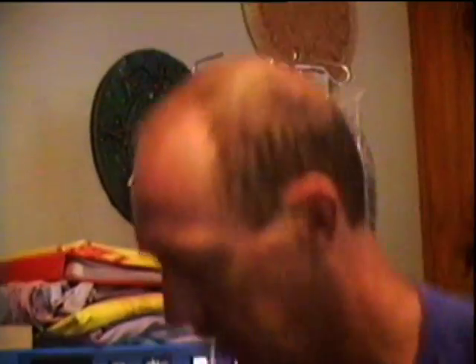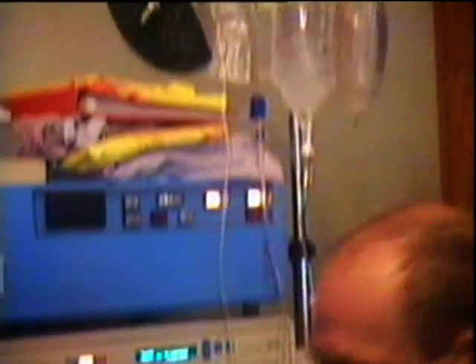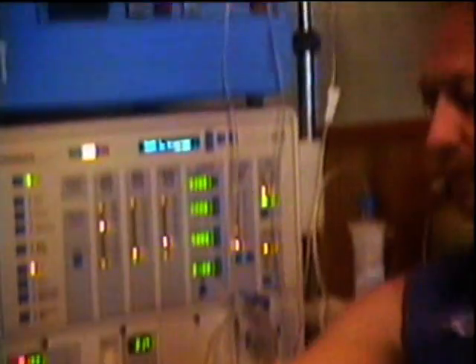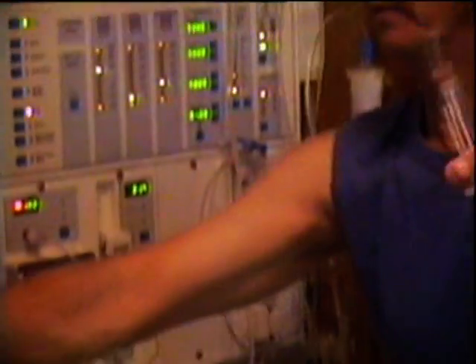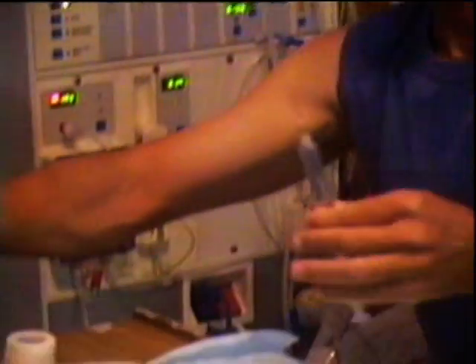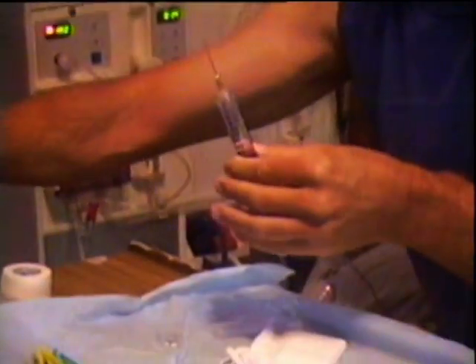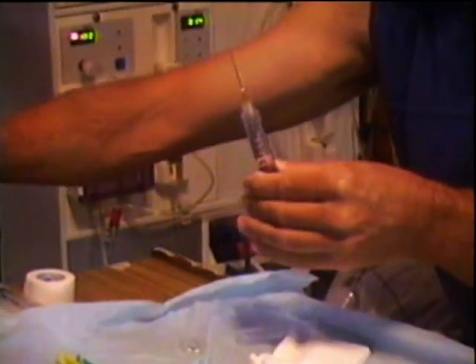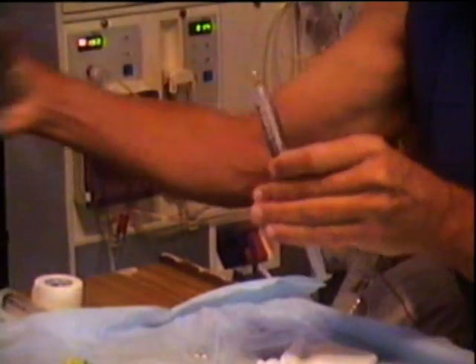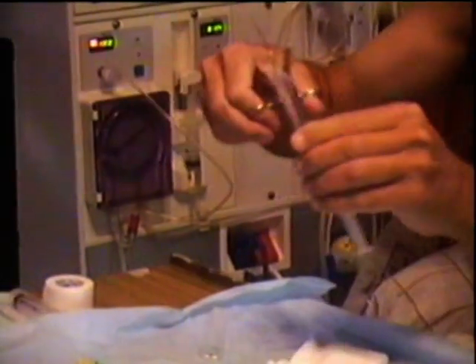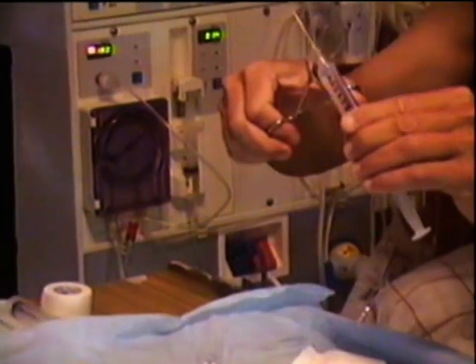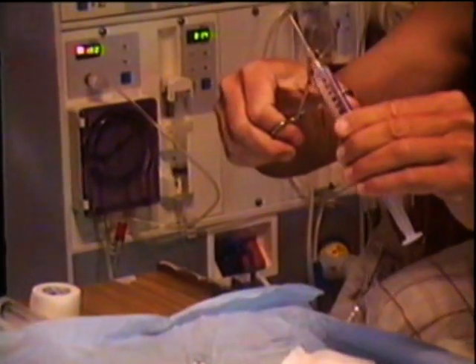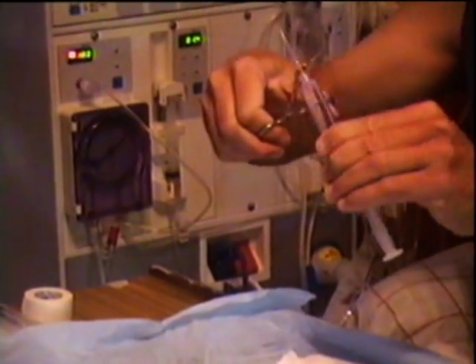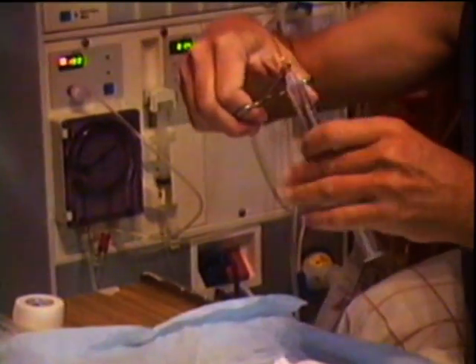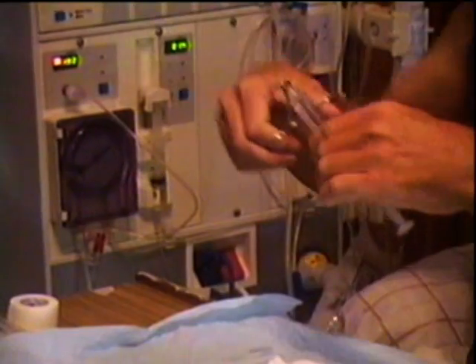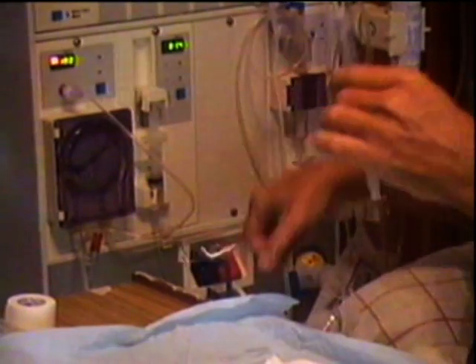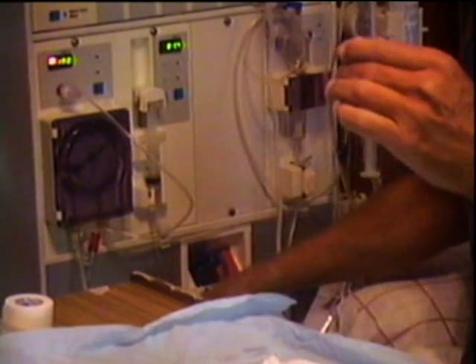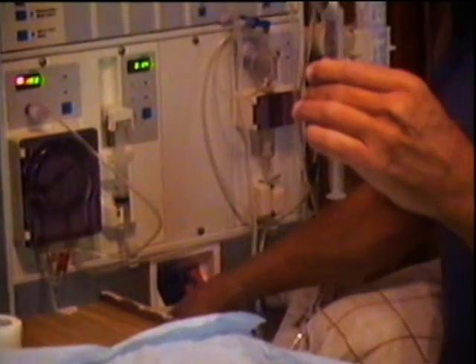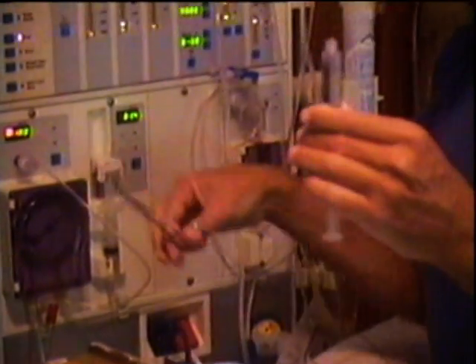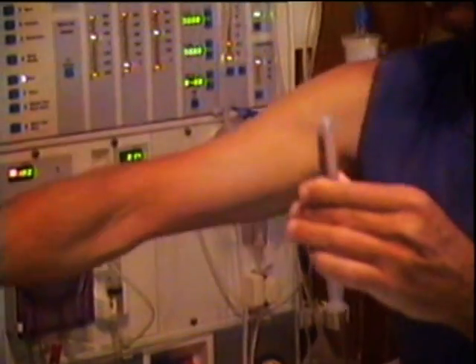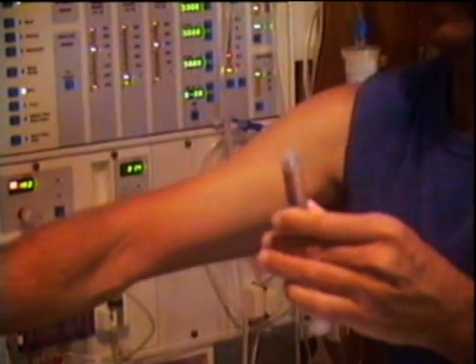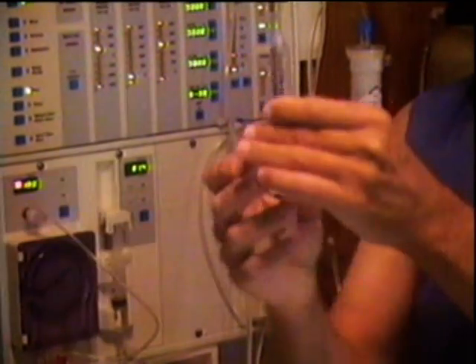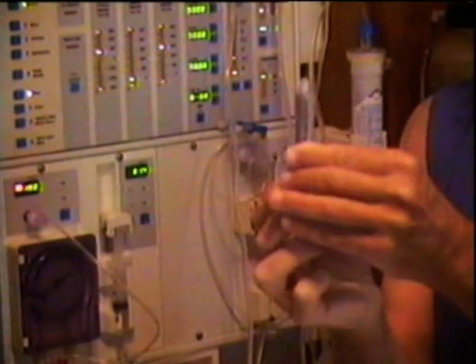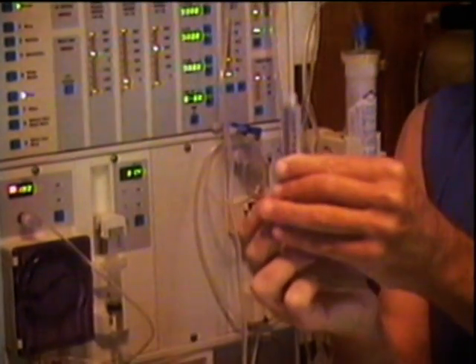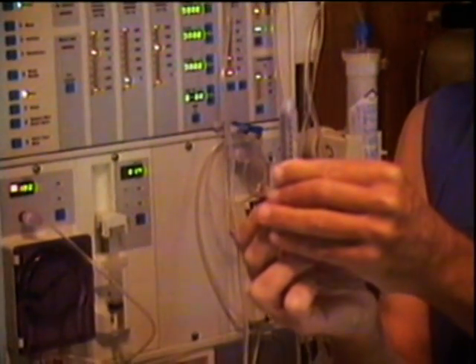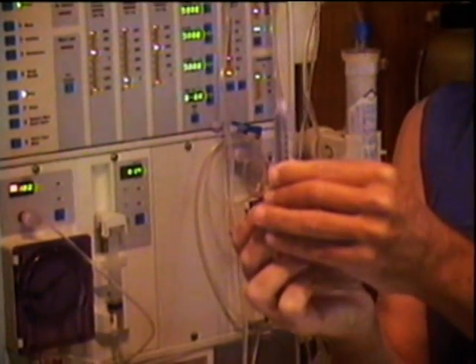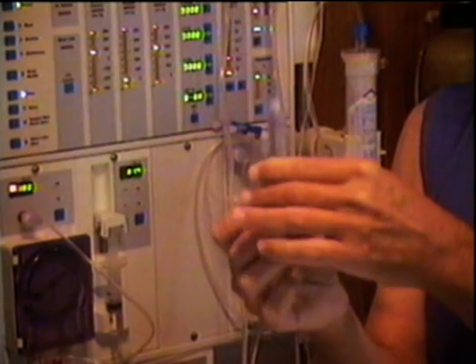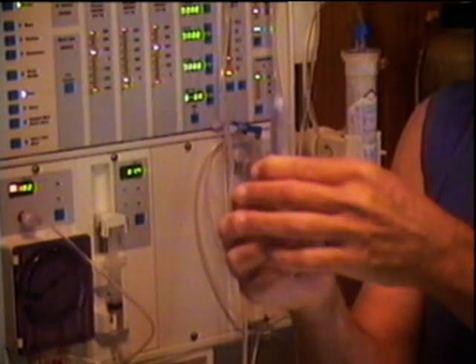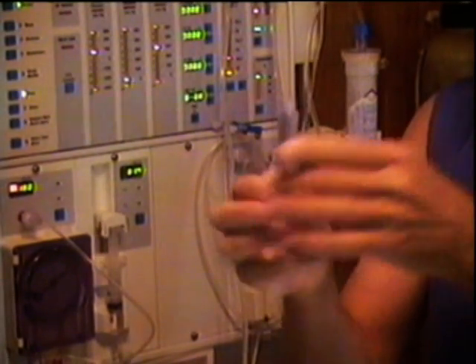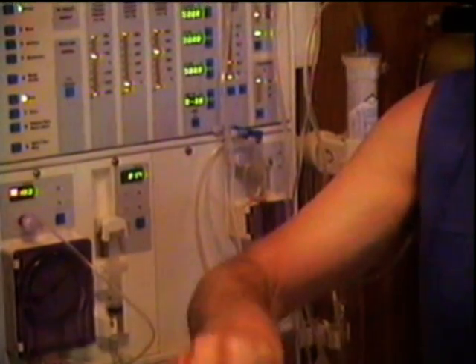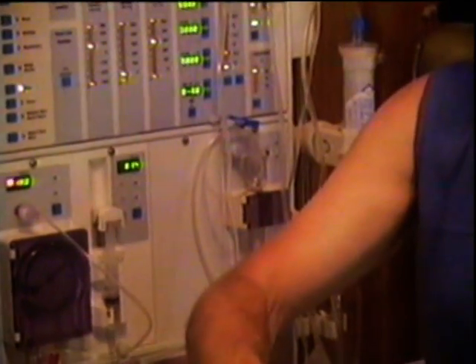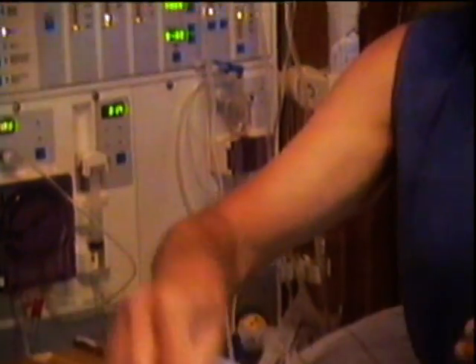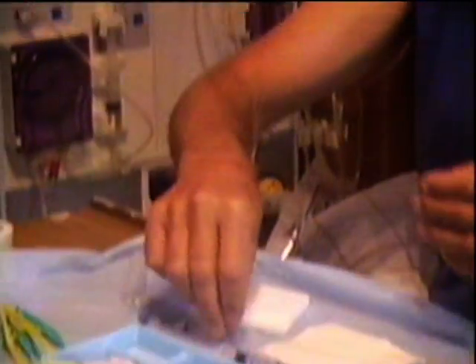Now I've got ten mixed together. Take that needle off and put it in the needle bin. Now that's ready, we'll just put that down there.